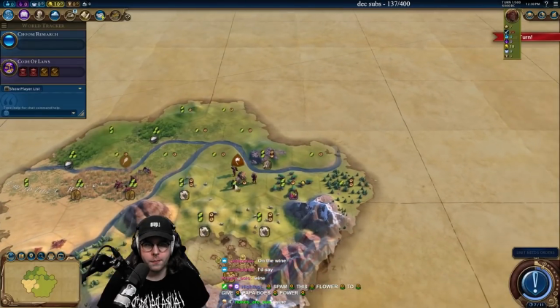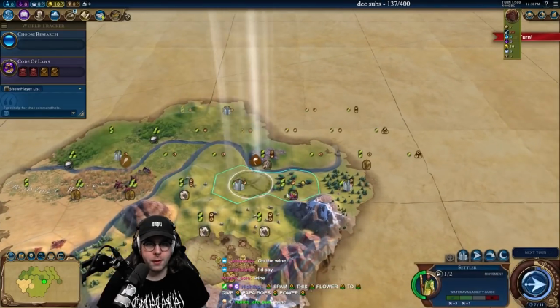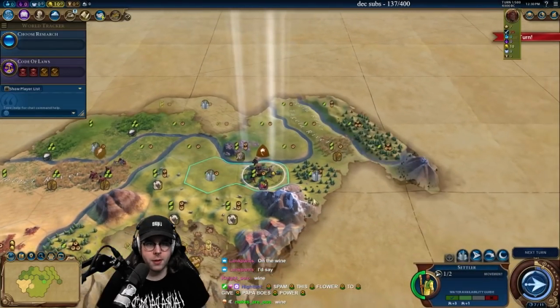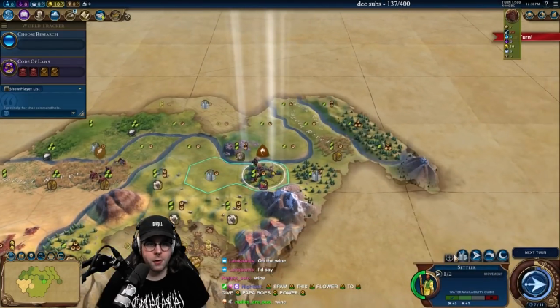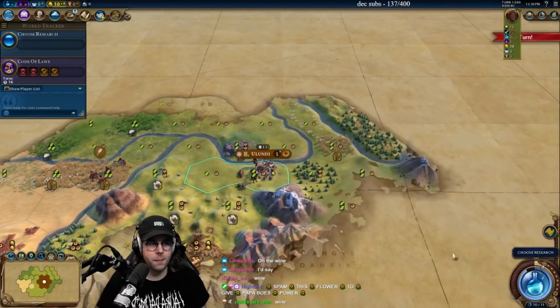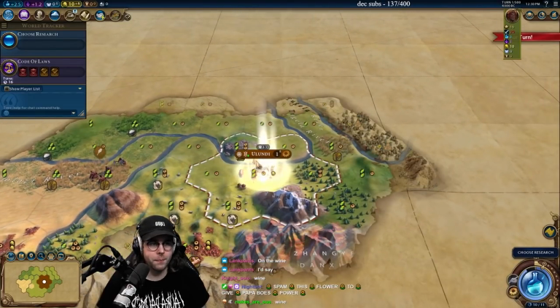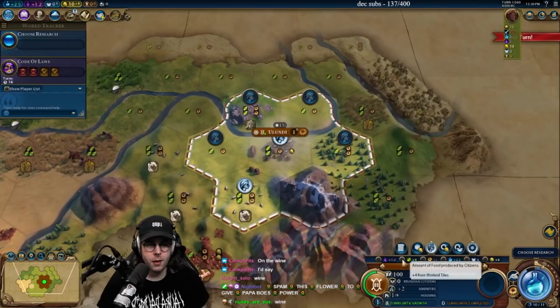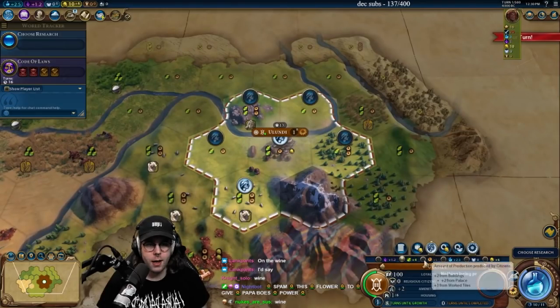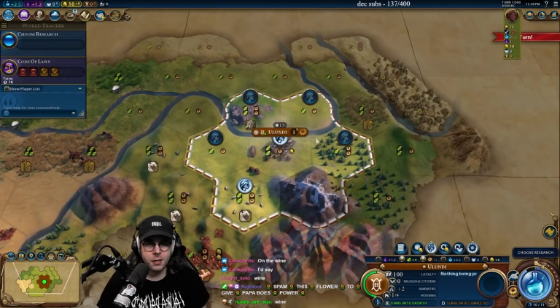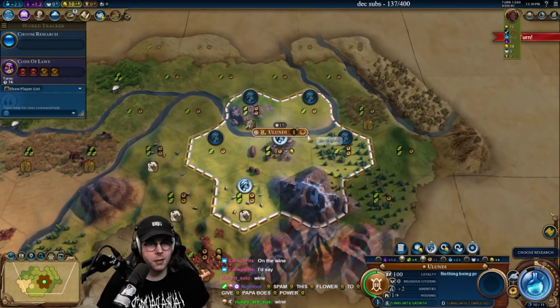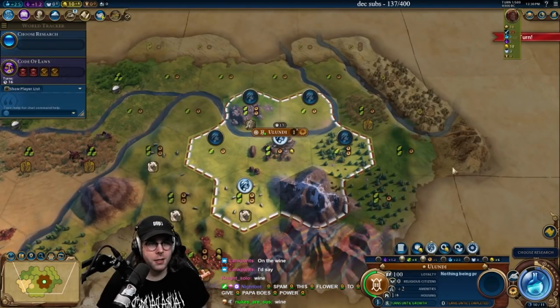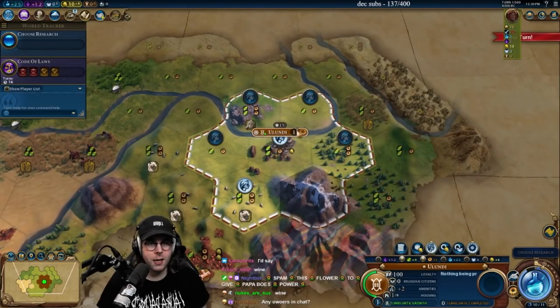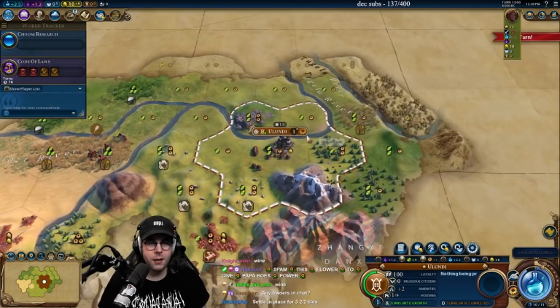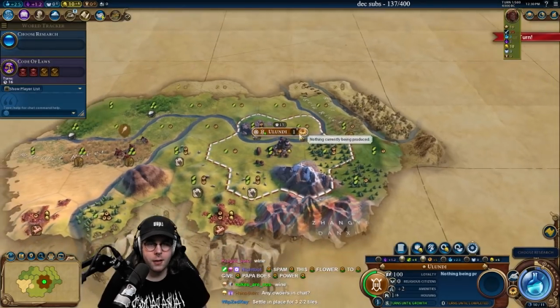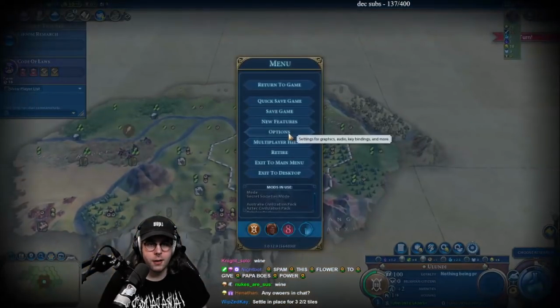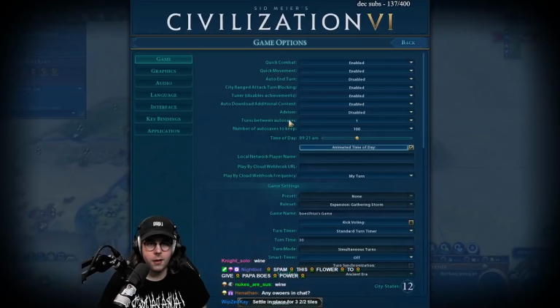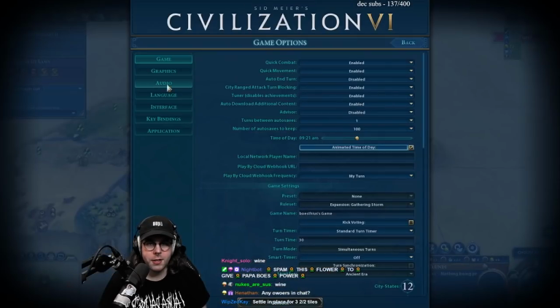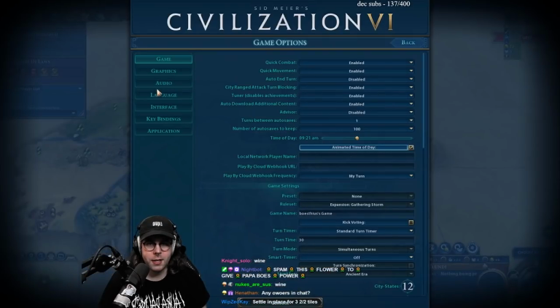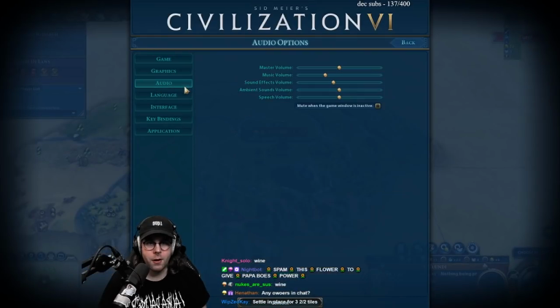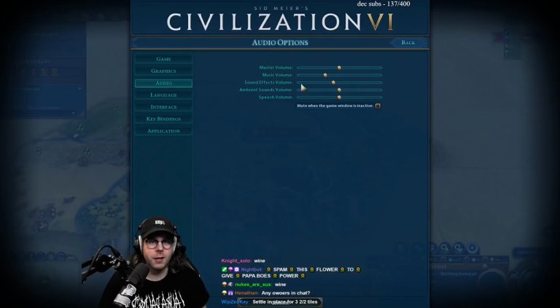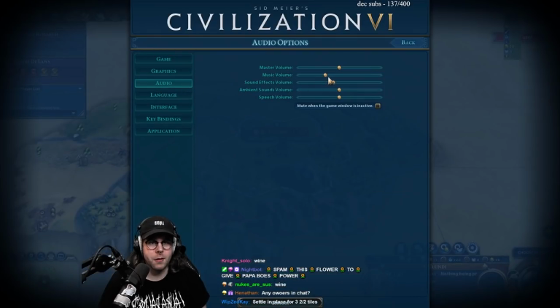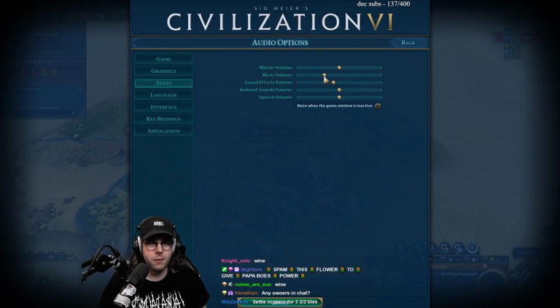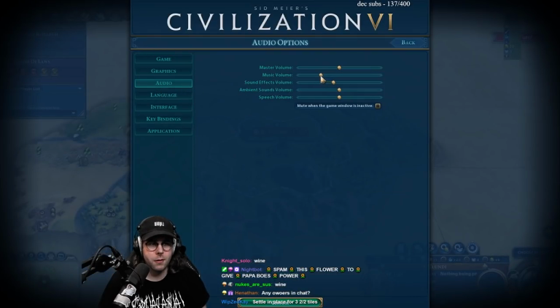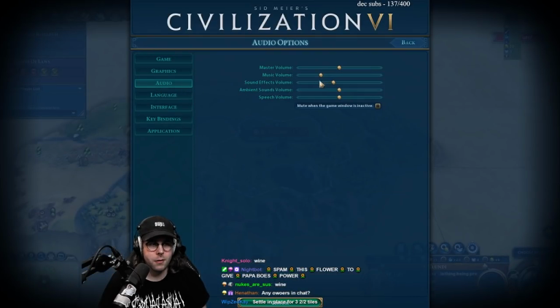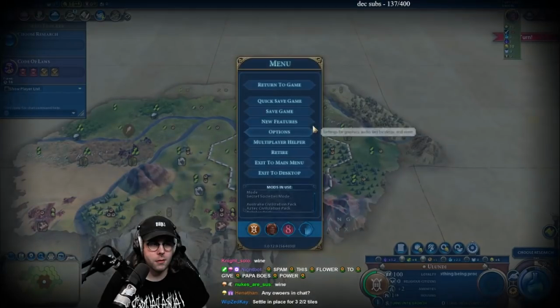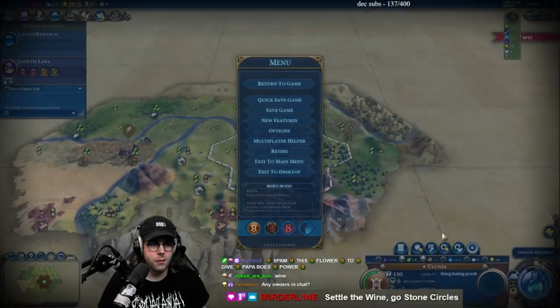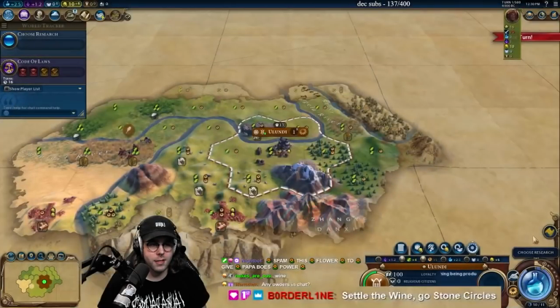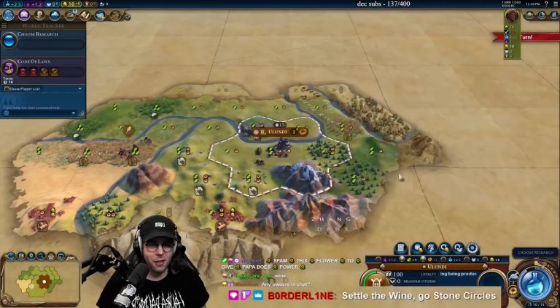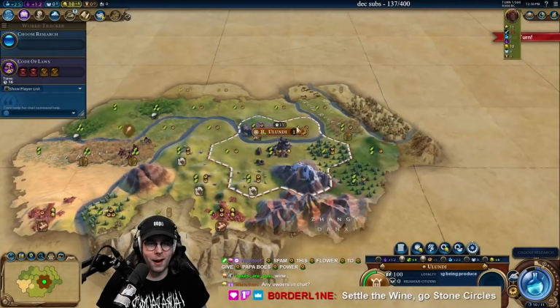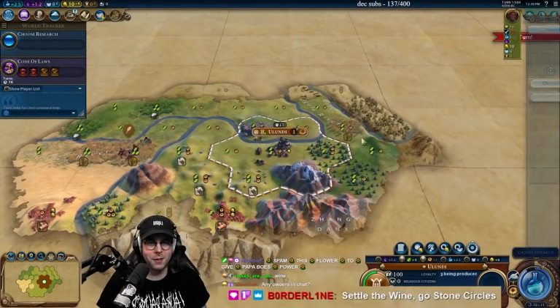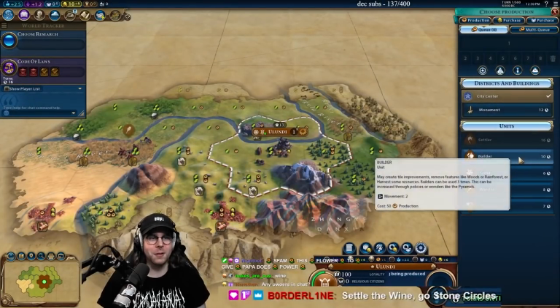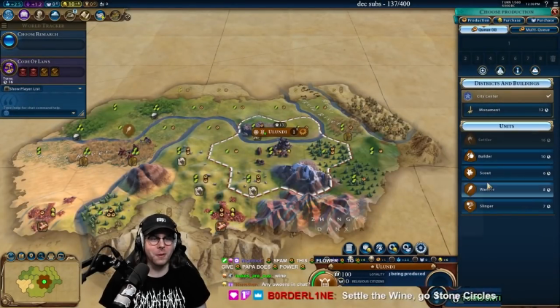Okay, turn one — settle the wine. Next turn starts the 30 second timer. Let's go! Settle the wine, go stone circles.